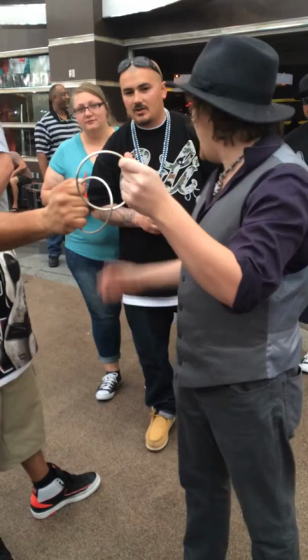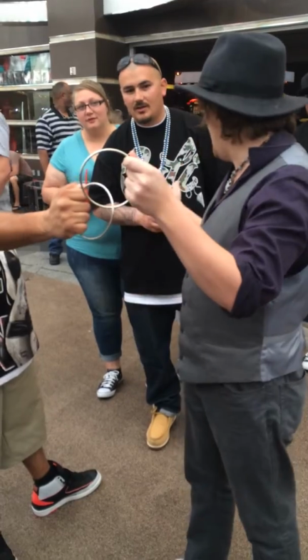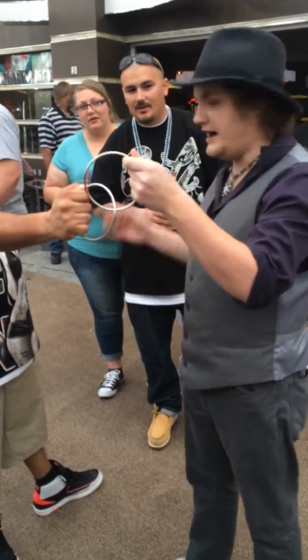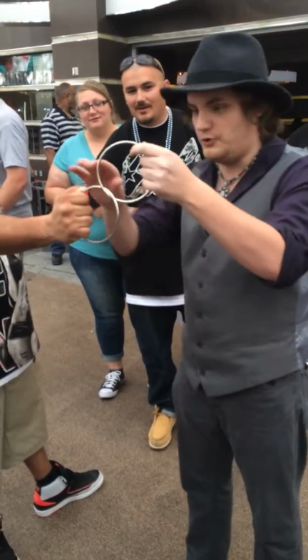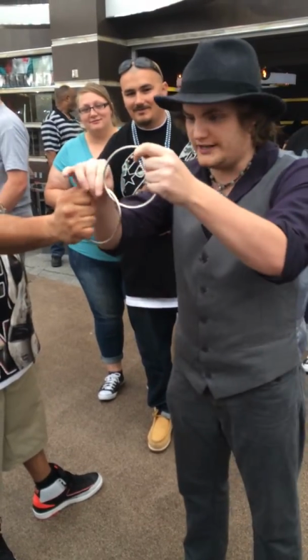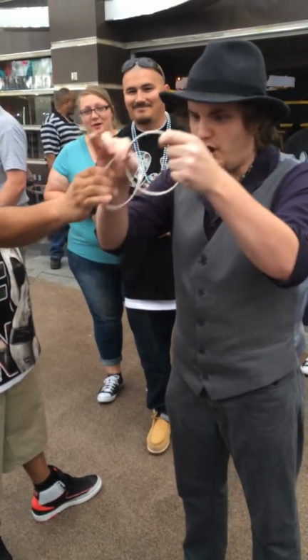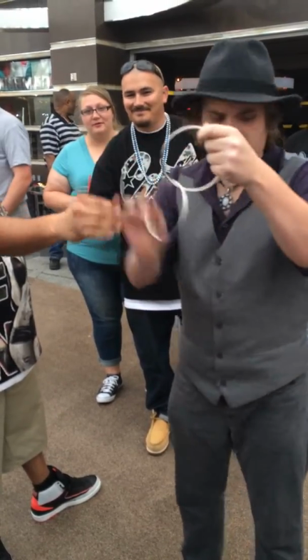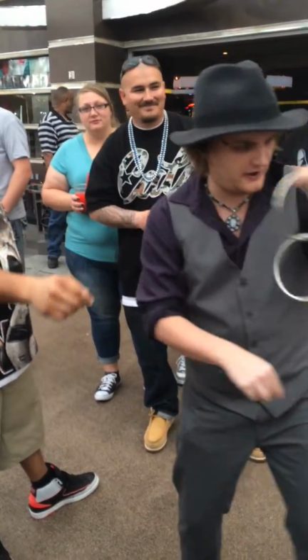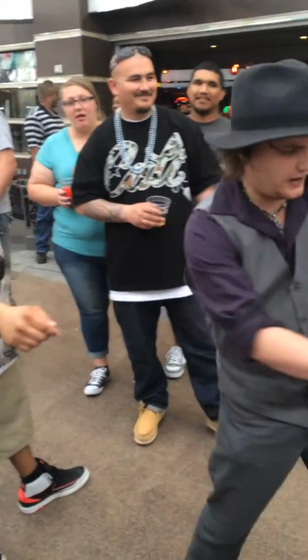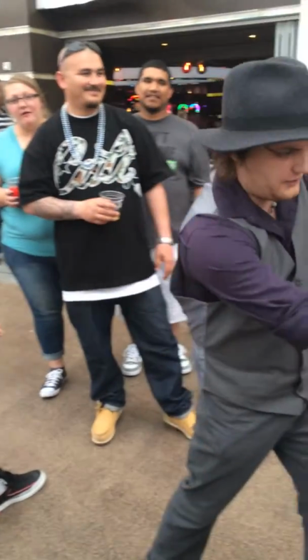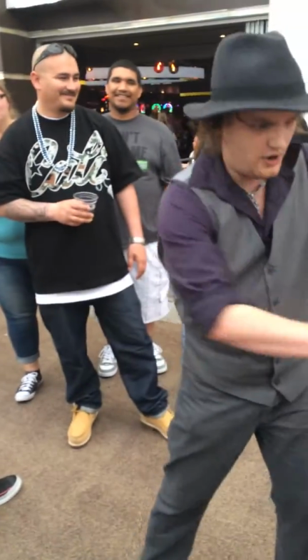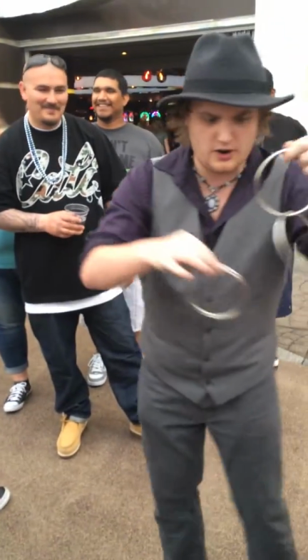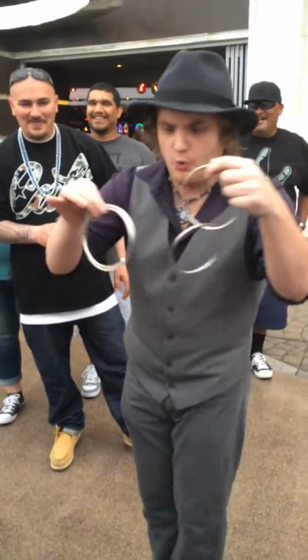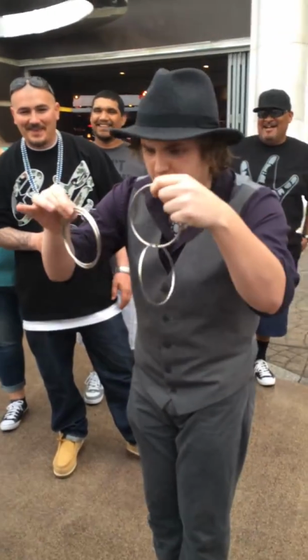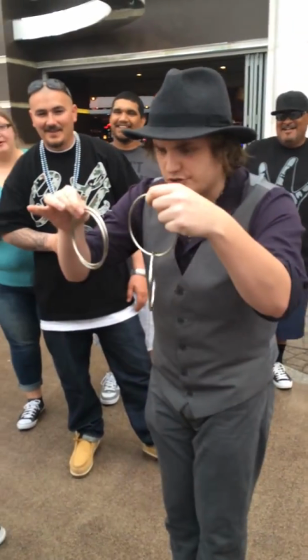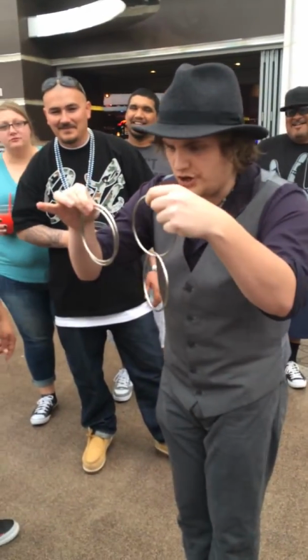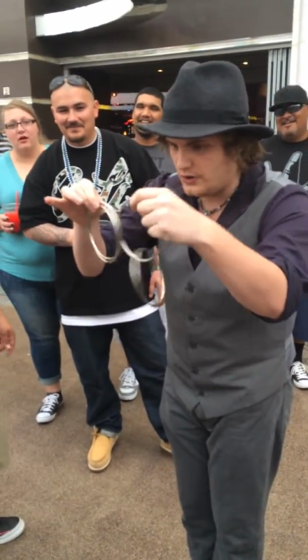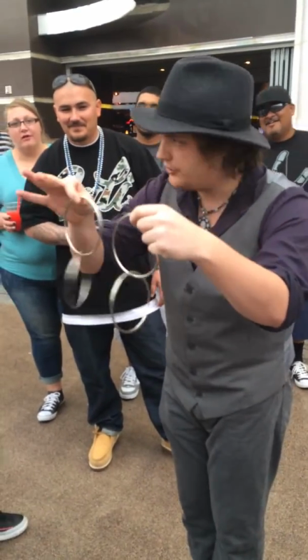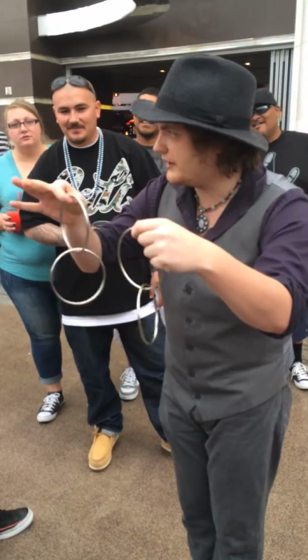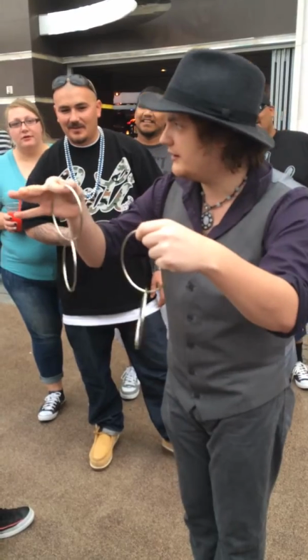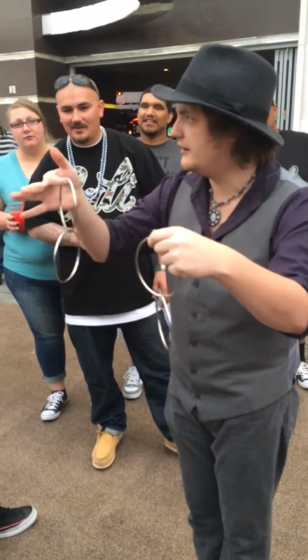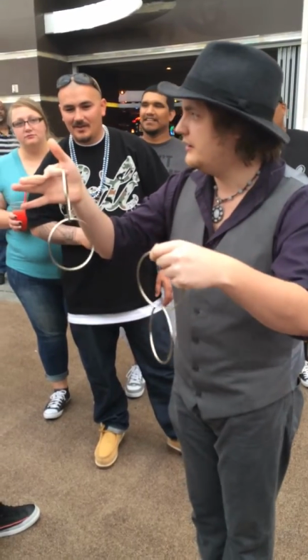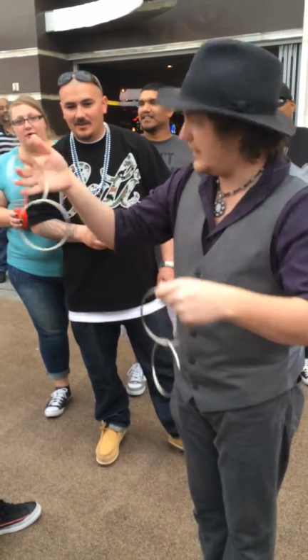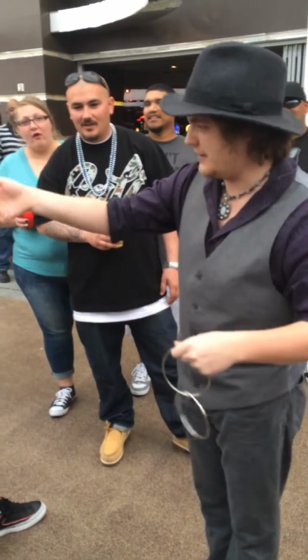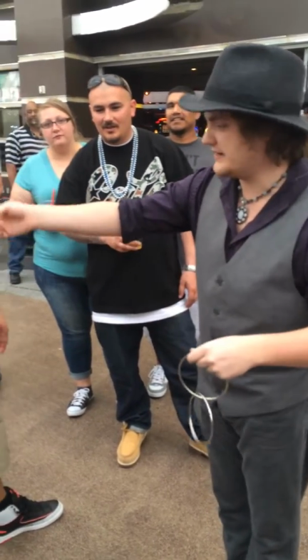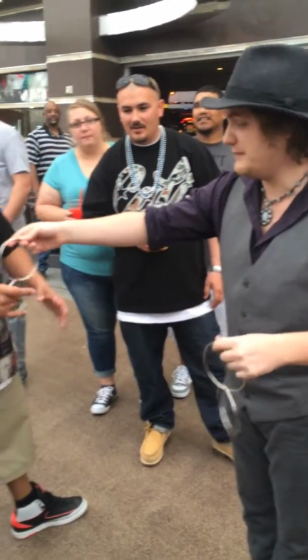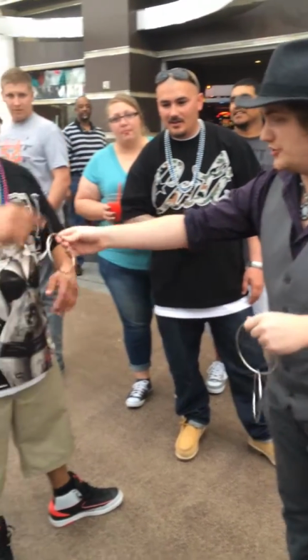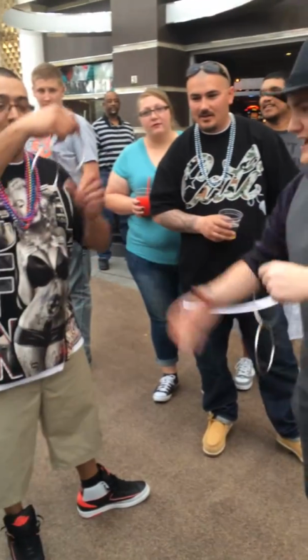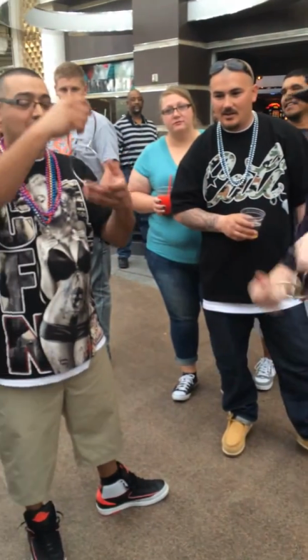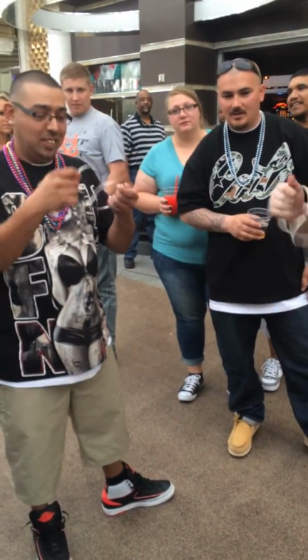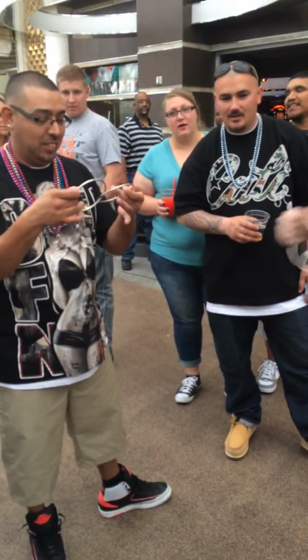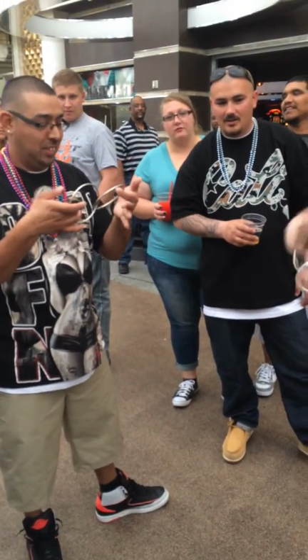I know! Right here. We'll do it again. Watch very carefully. Right over here. One, two, three. Go ahead and examine the rings. Make sure they're actually solidly linked together.